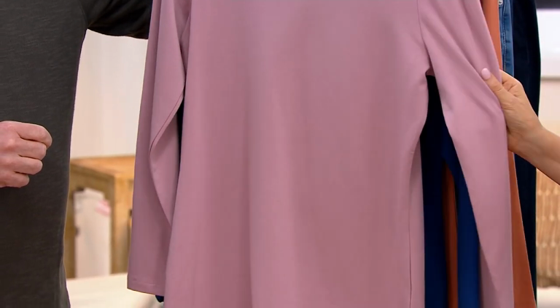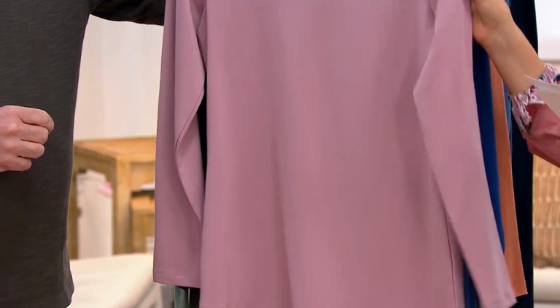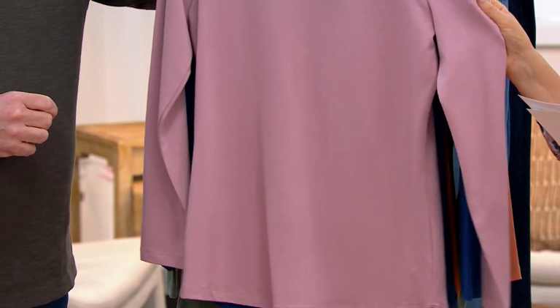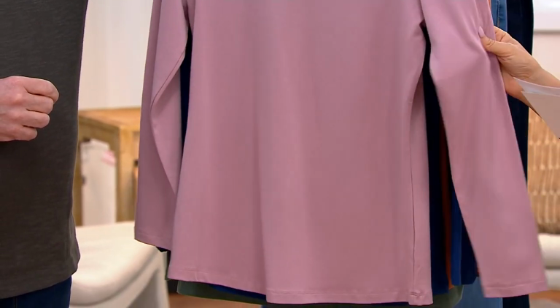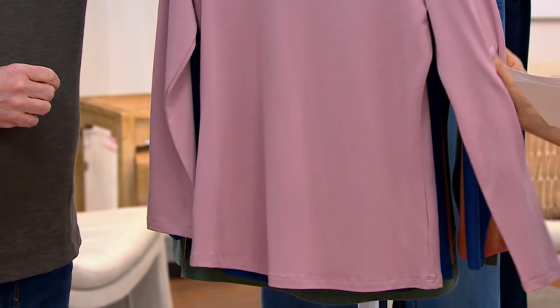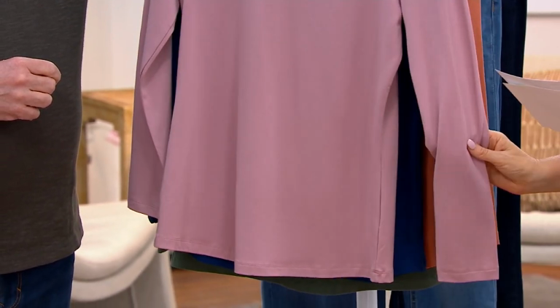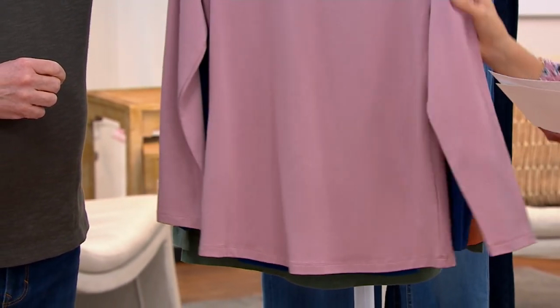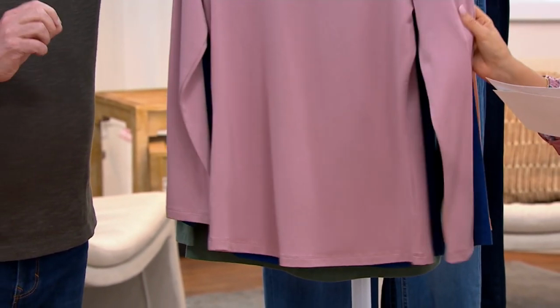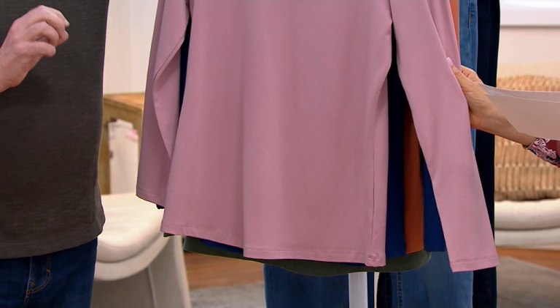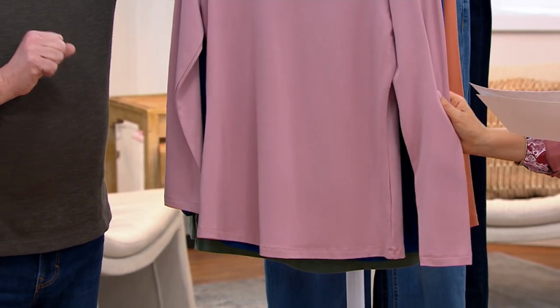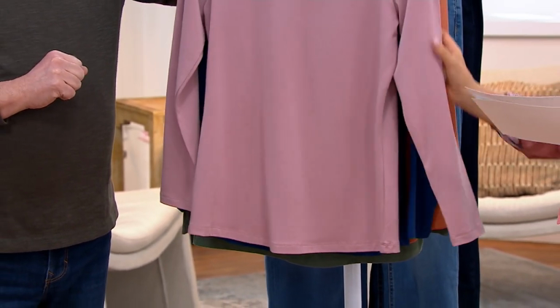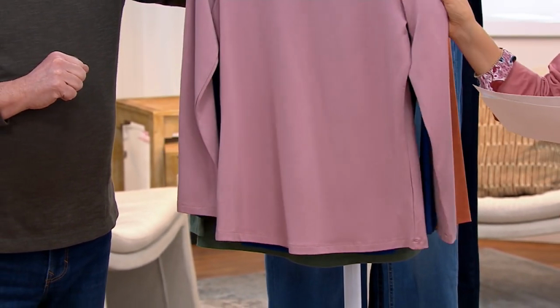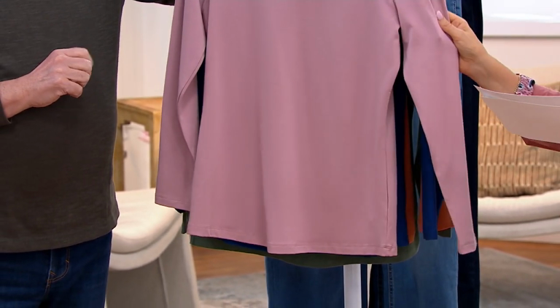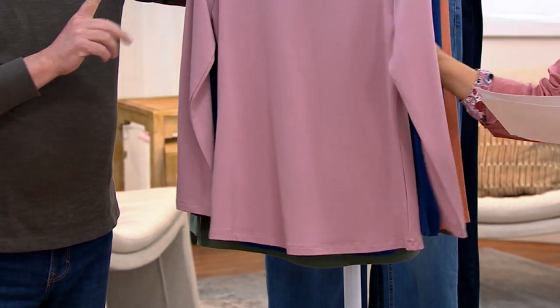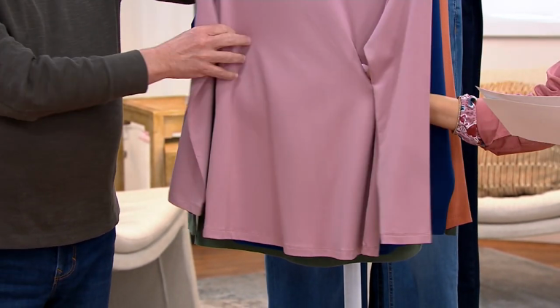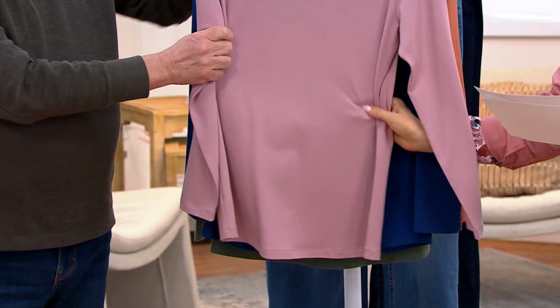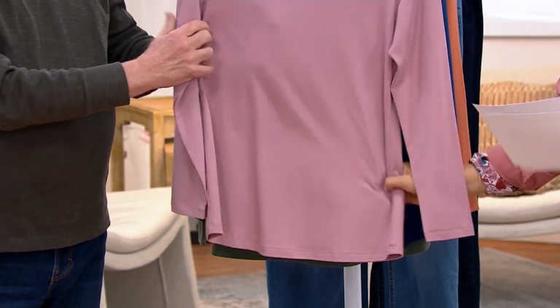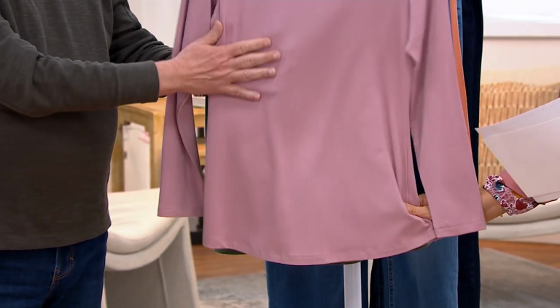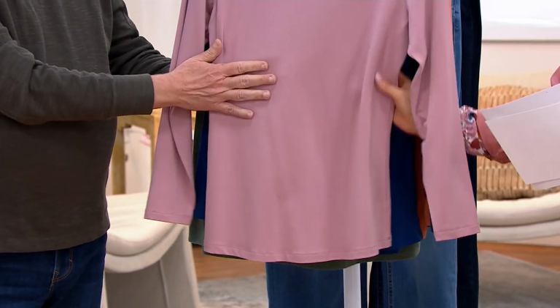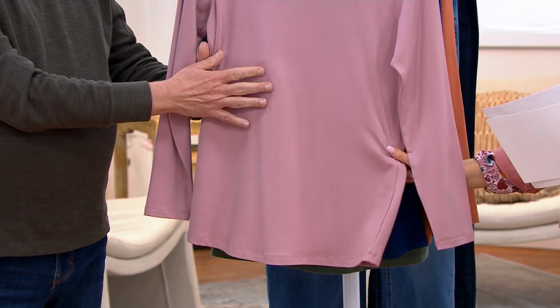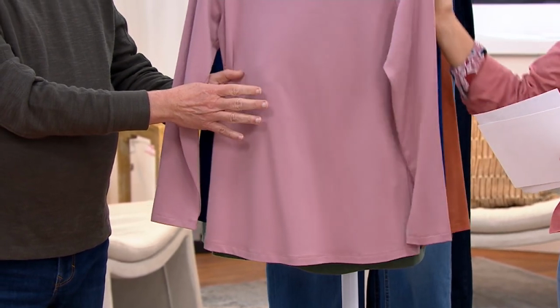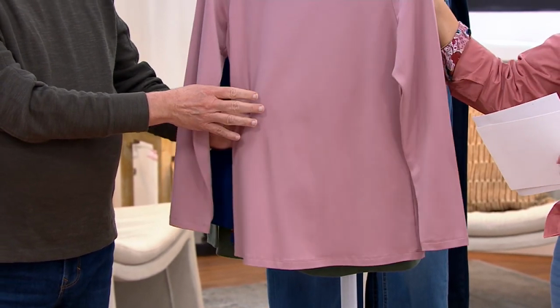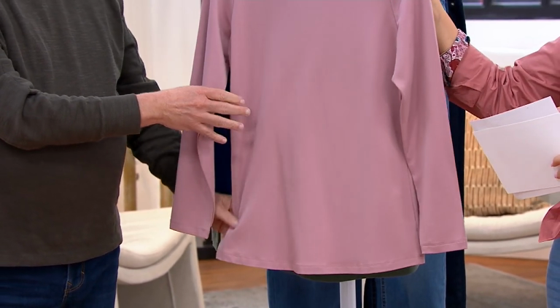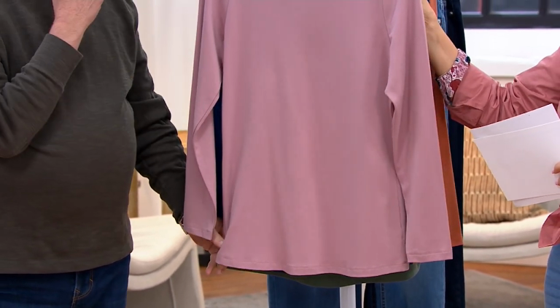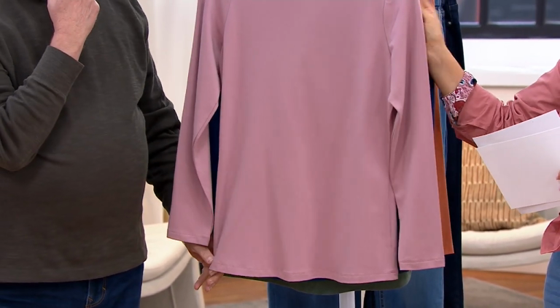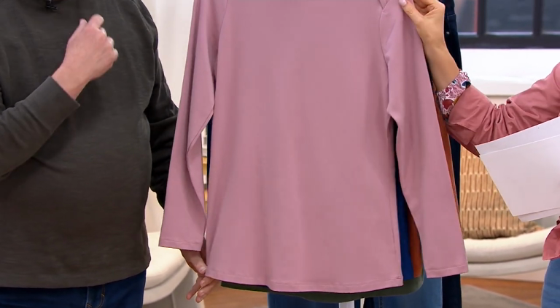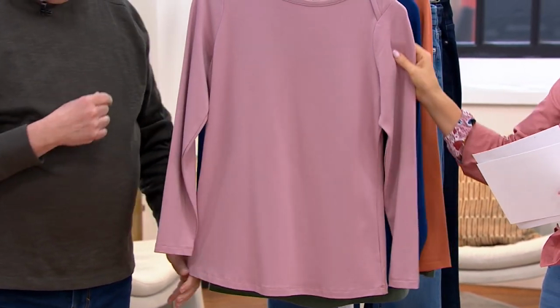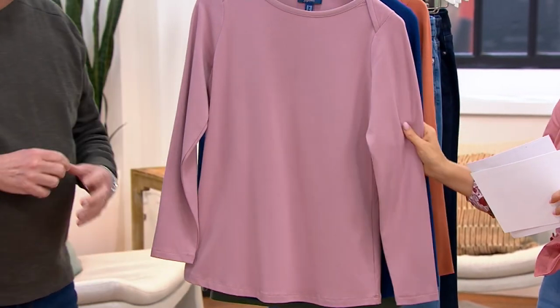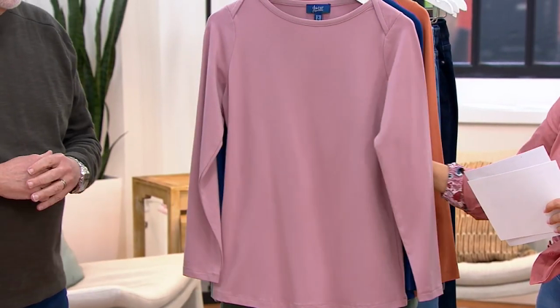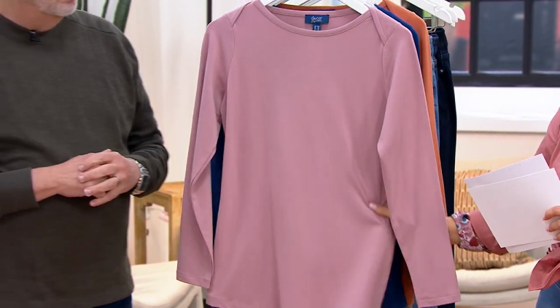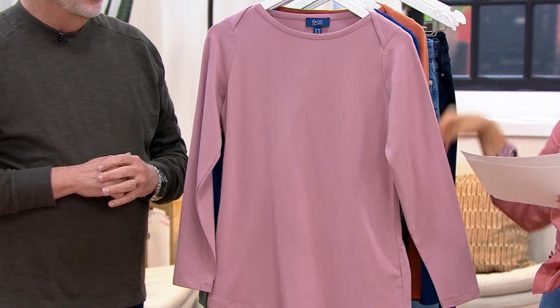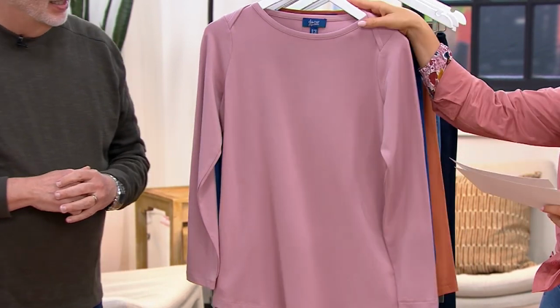And is this perfect? No — signature jersey. So soft. It's cotton, modal, and spandex. Oh, that's why you're touching it going 'oh.' It's the signature line. I almost thought it was perfect jersey, but this is signature, so it's even one step up.